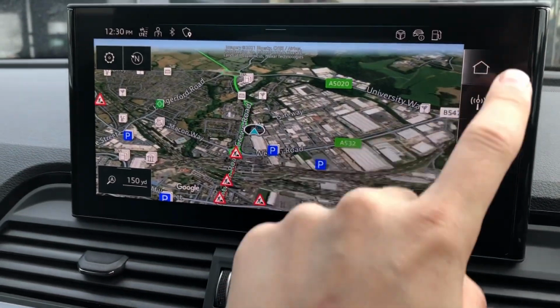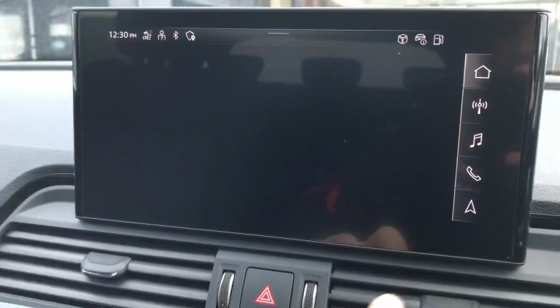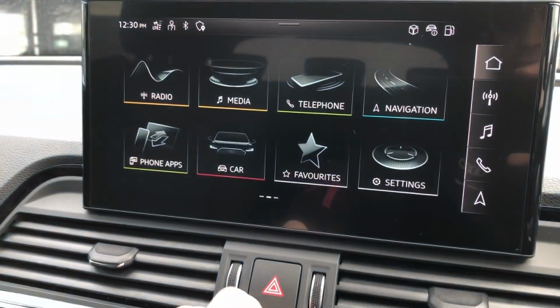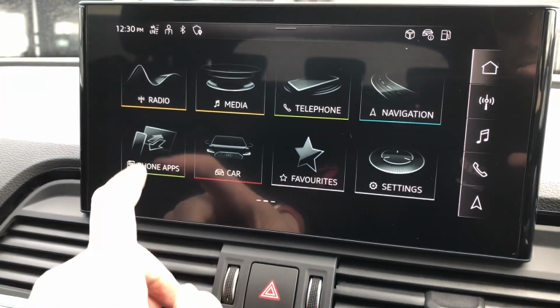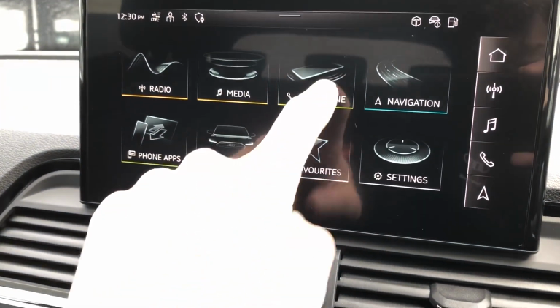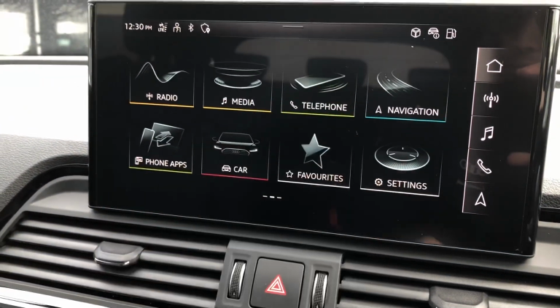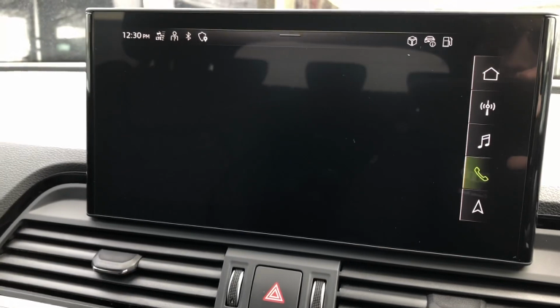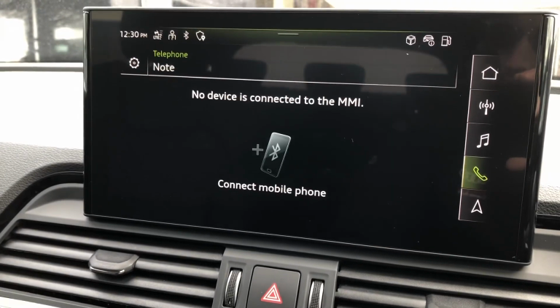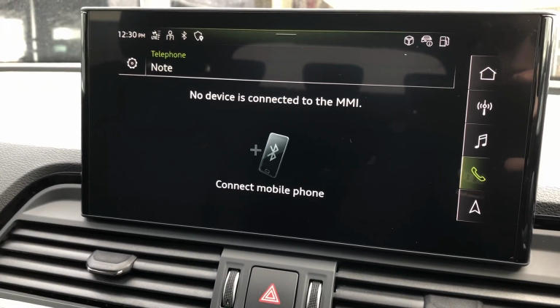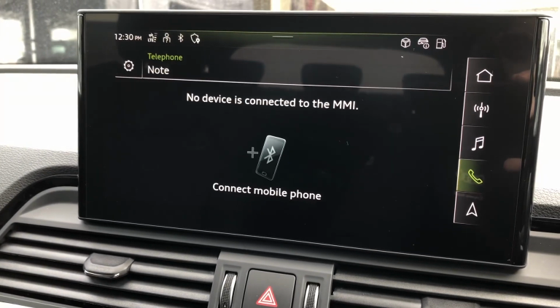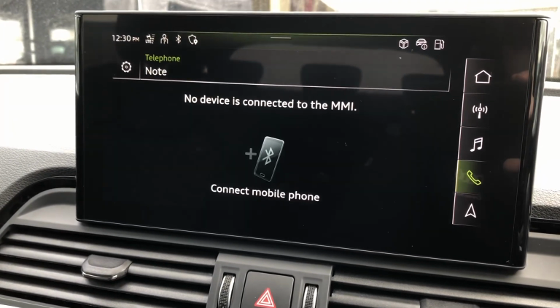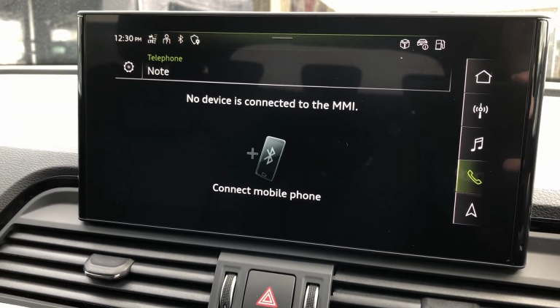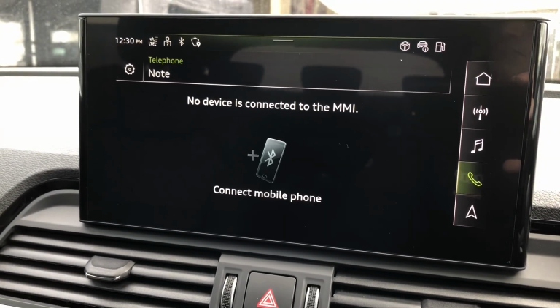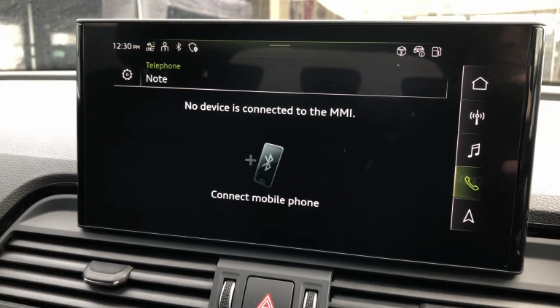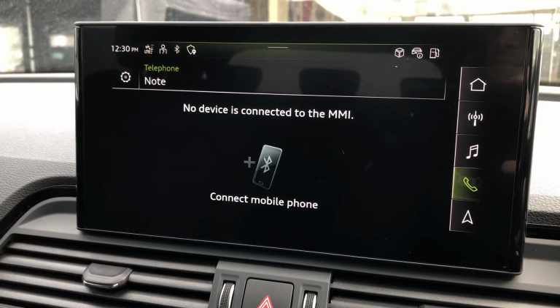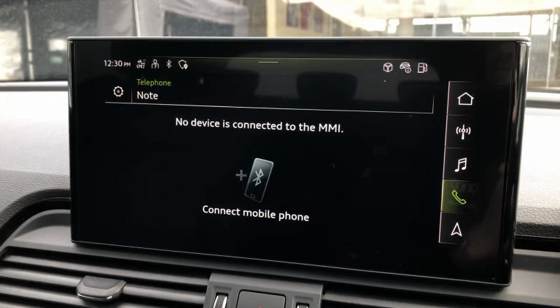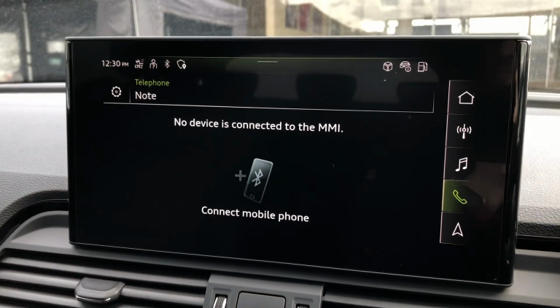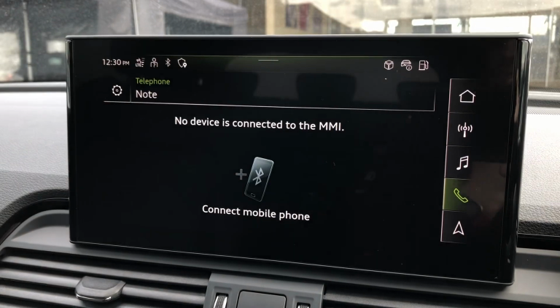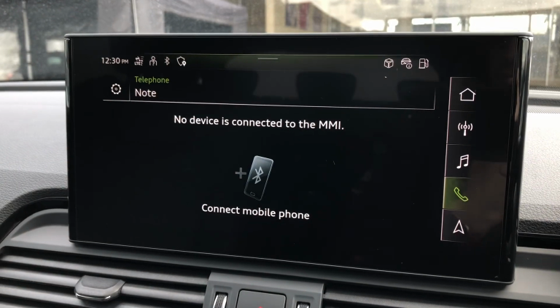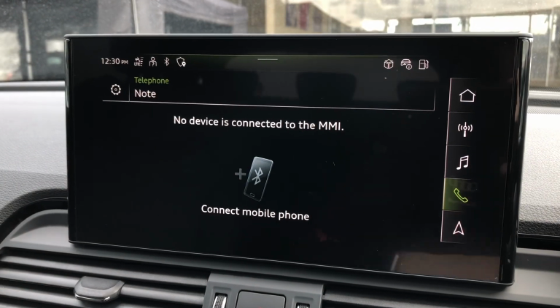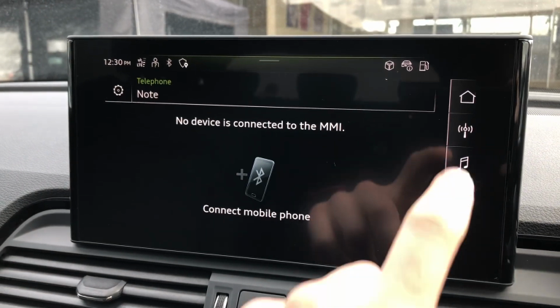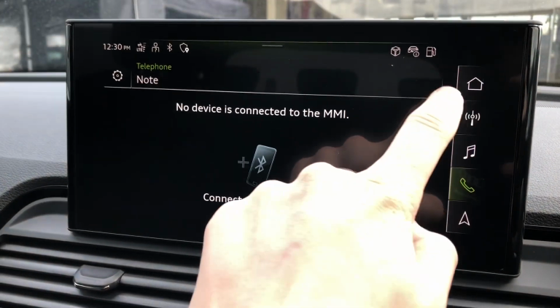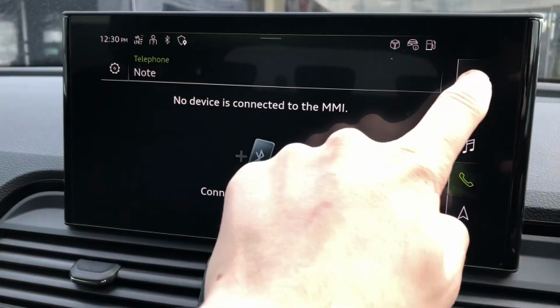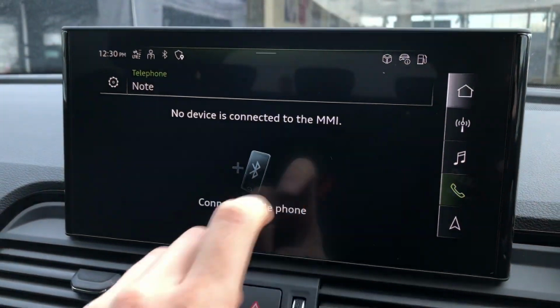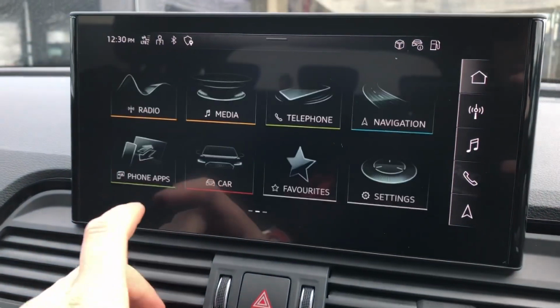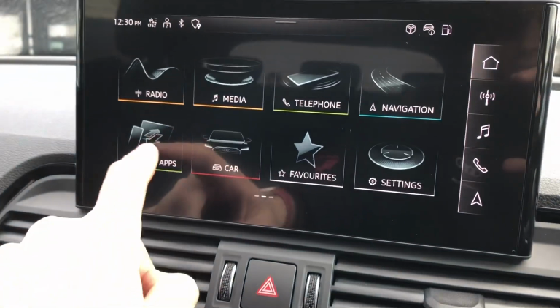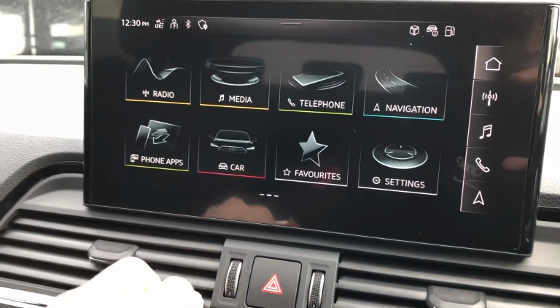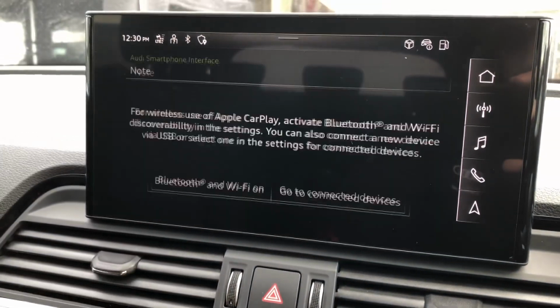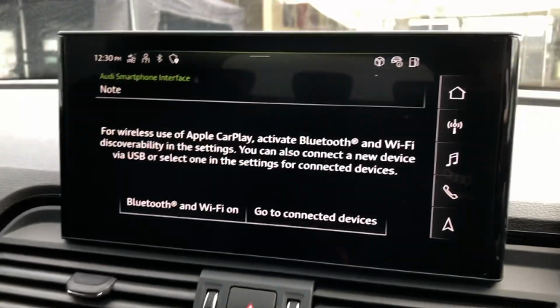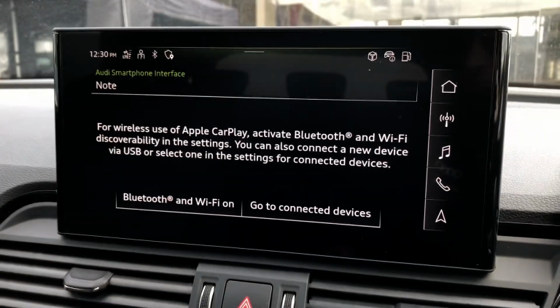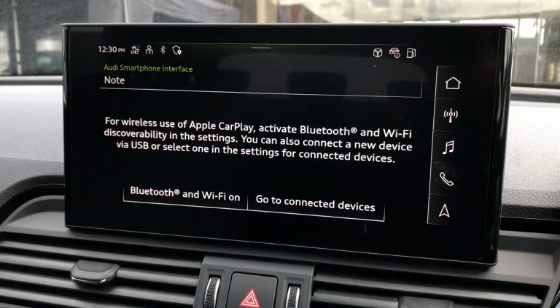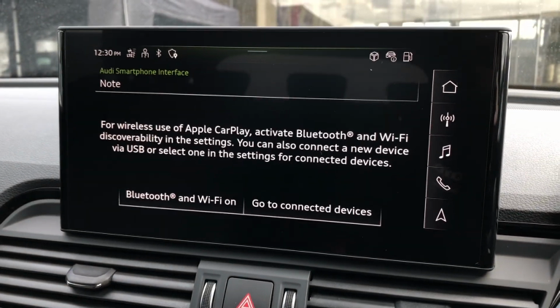You can also connect your mobile phone through Bluetooth to control phone calls and music through your media devices. You can also connect your phone to Apple CarPlay, which we will show you a demonstration of now.